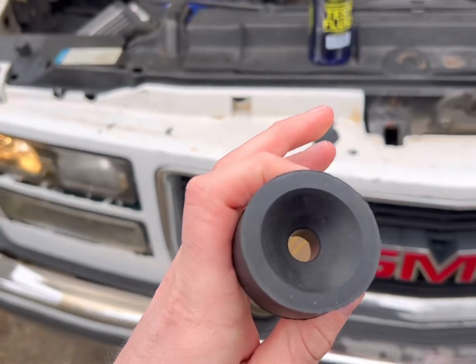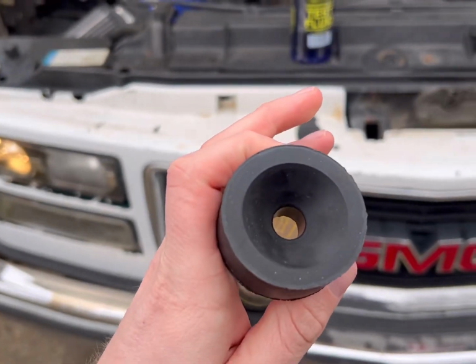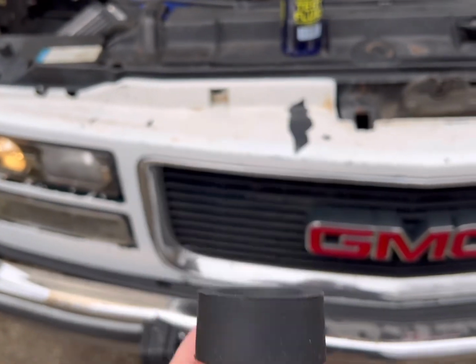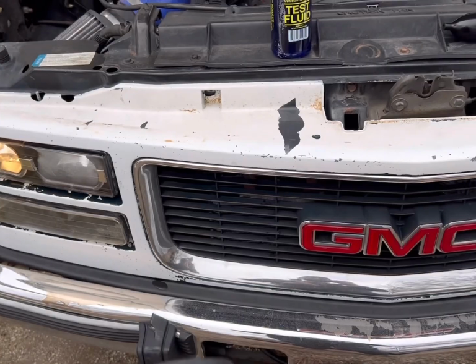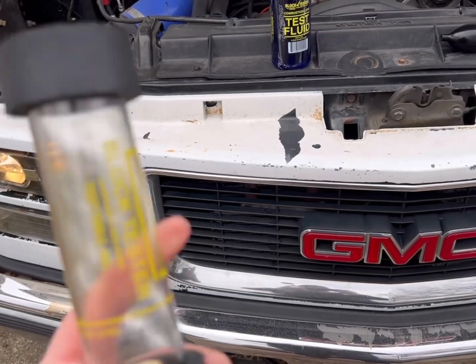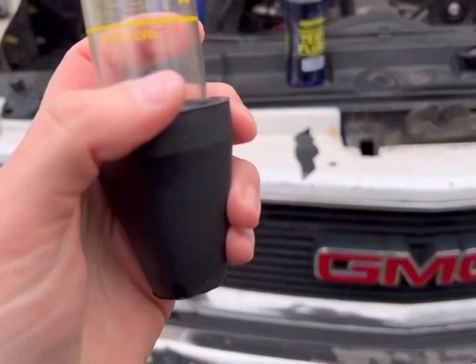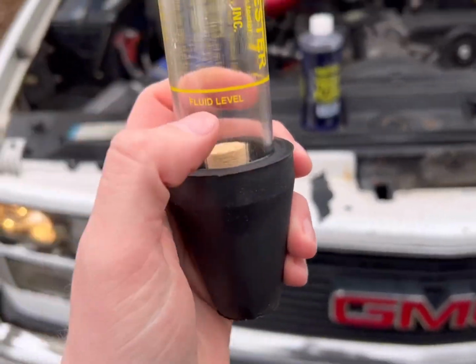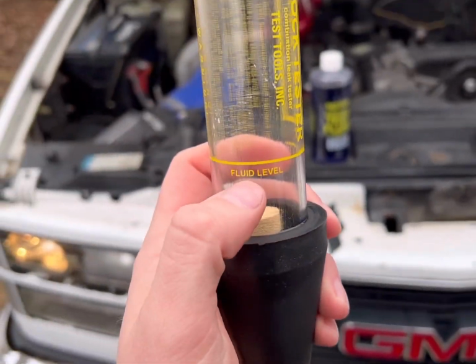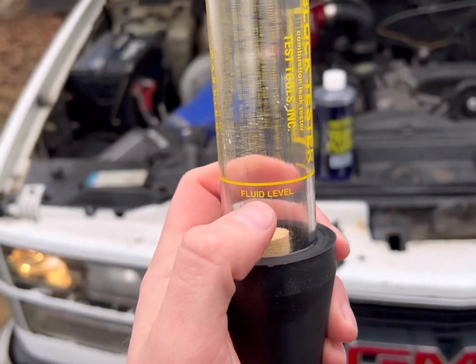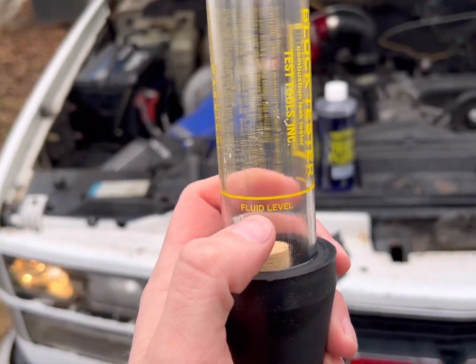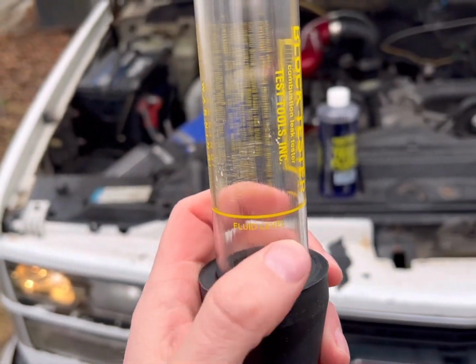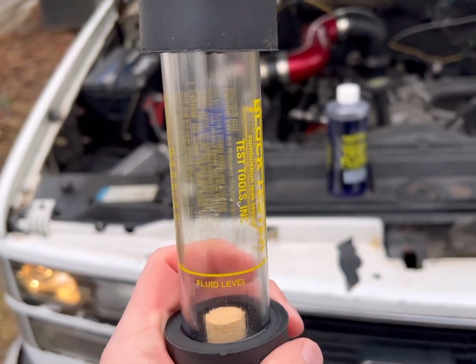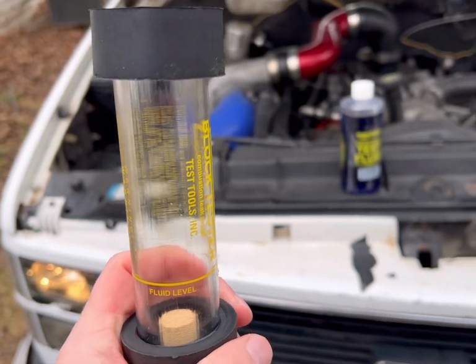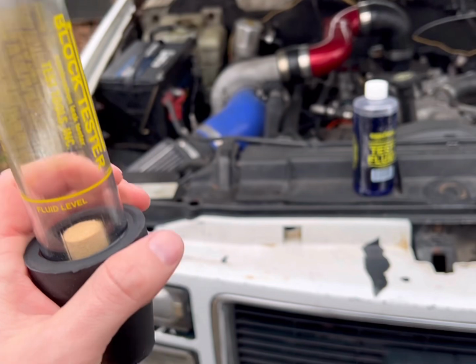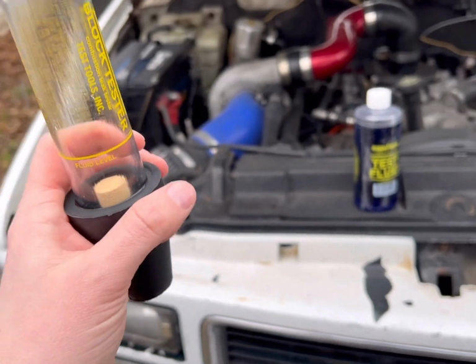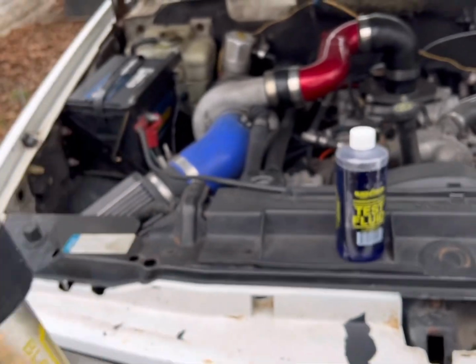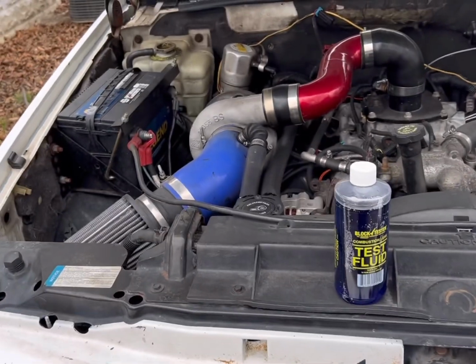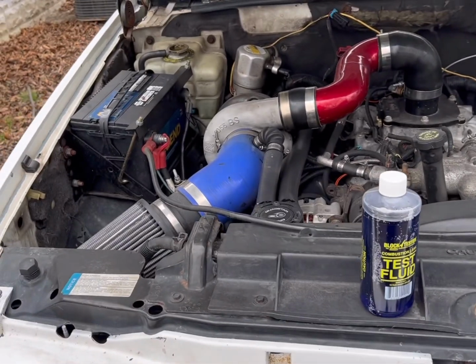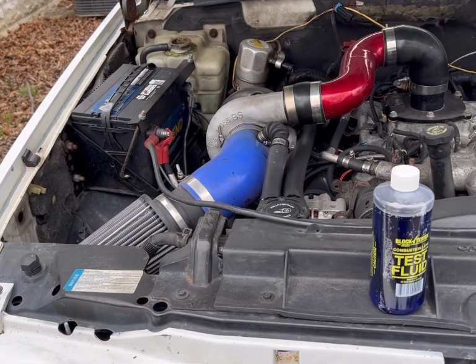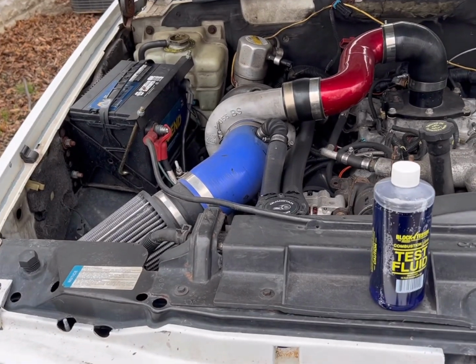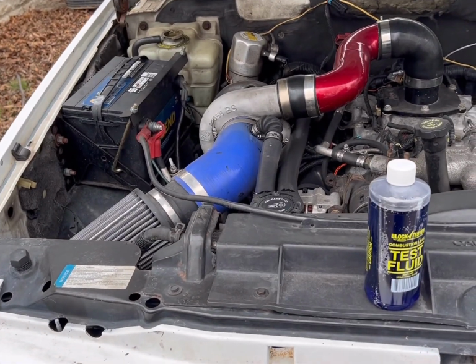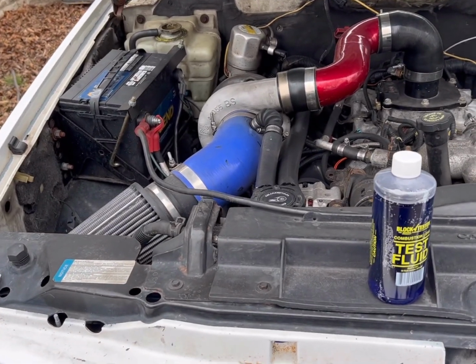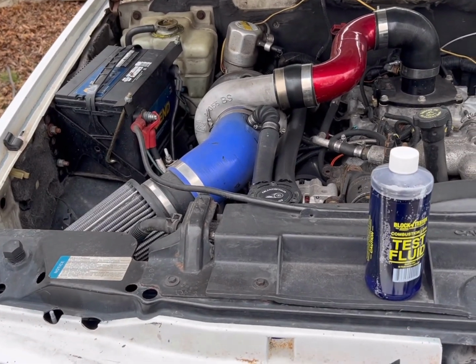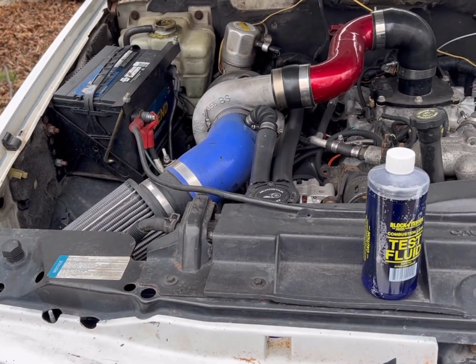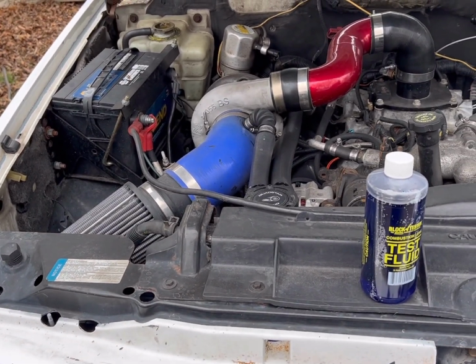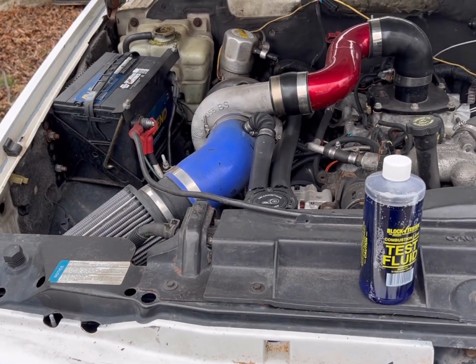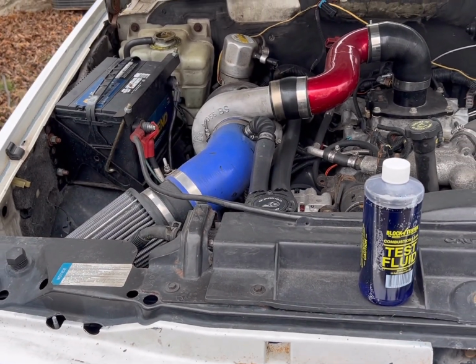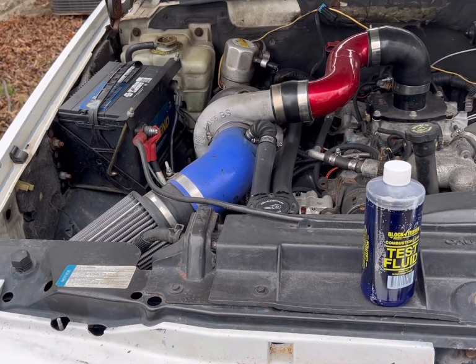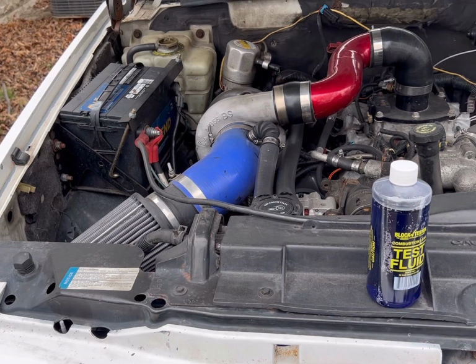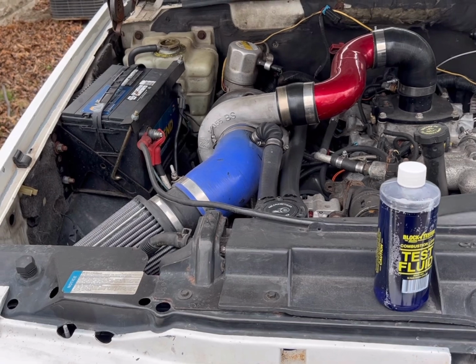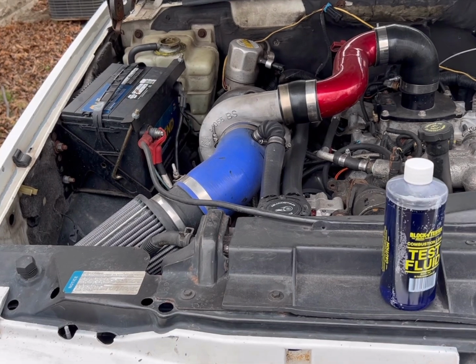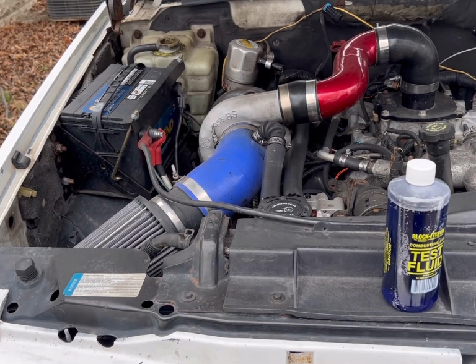Fill your solution here up to your fluid level, and then squeeze the bulb for one minute. I'll go ahead and get this set up, squeeze the bulb for one minute, and we'll see what we get.